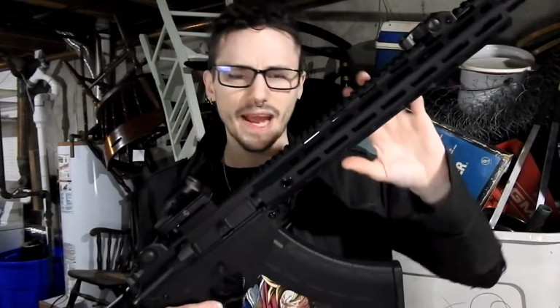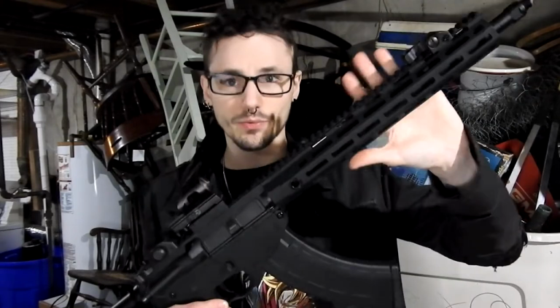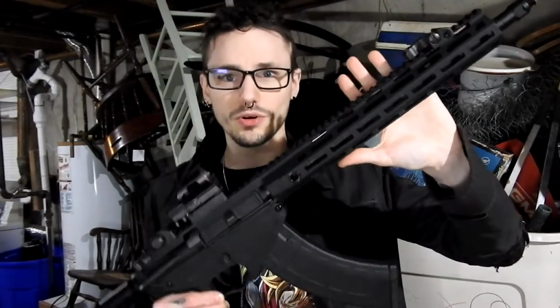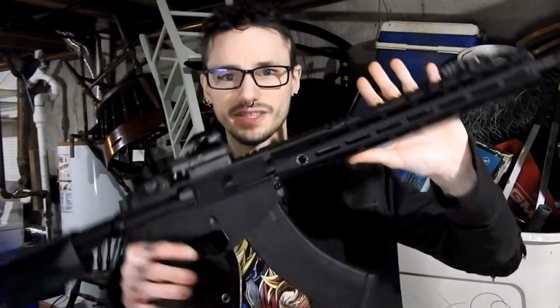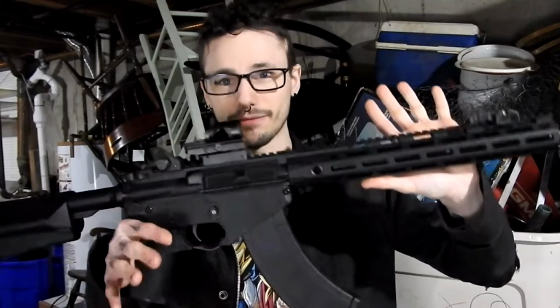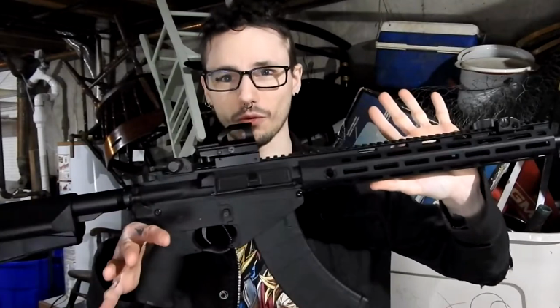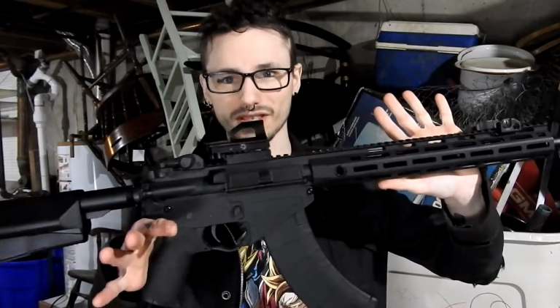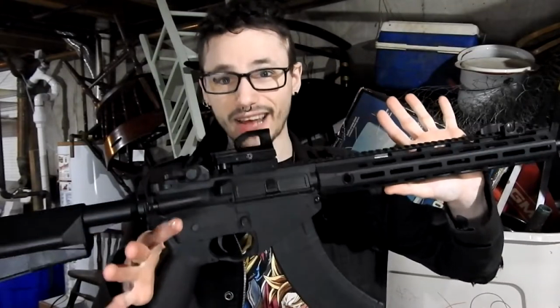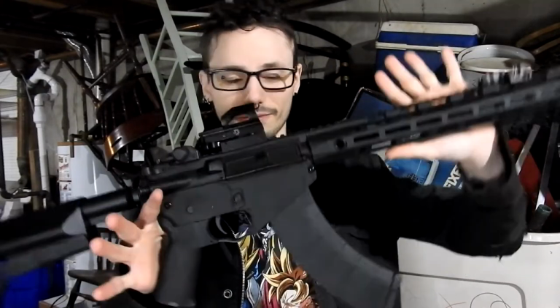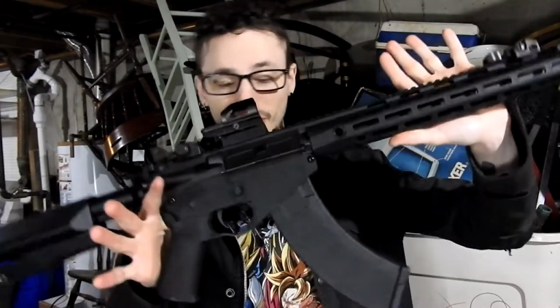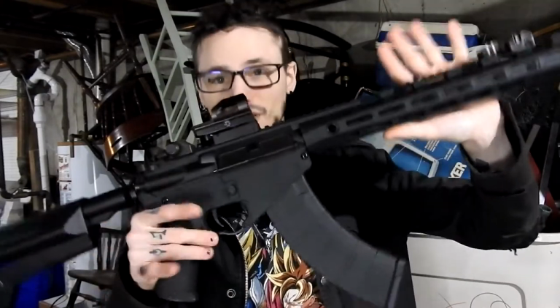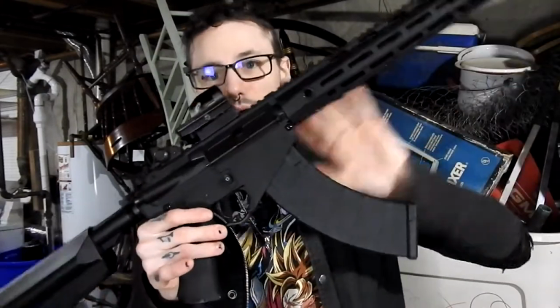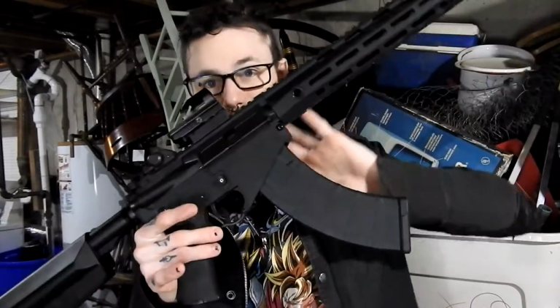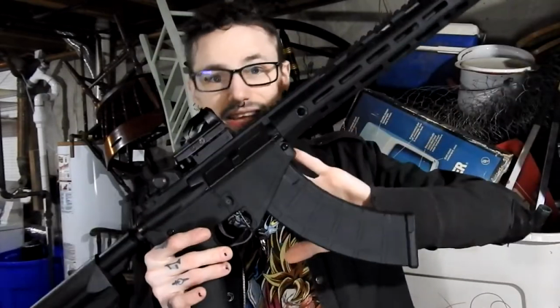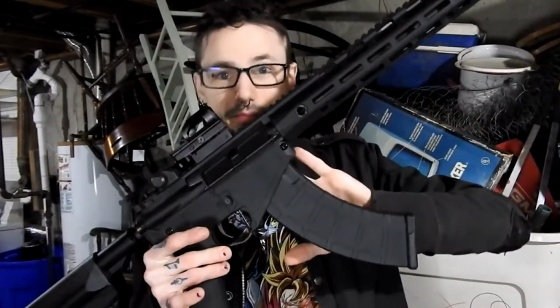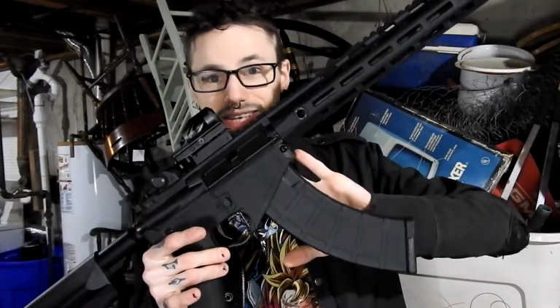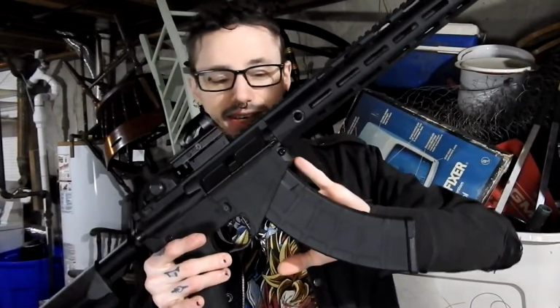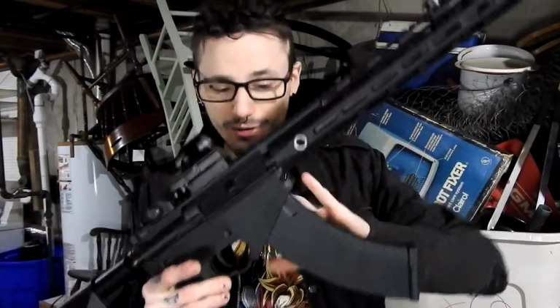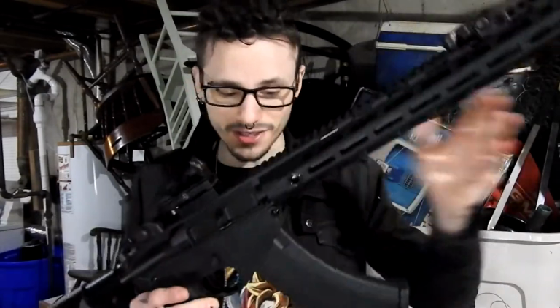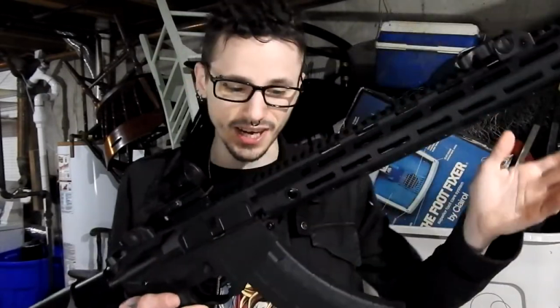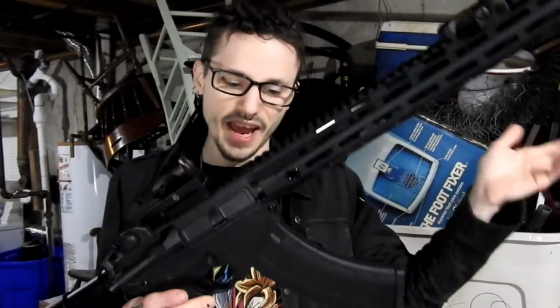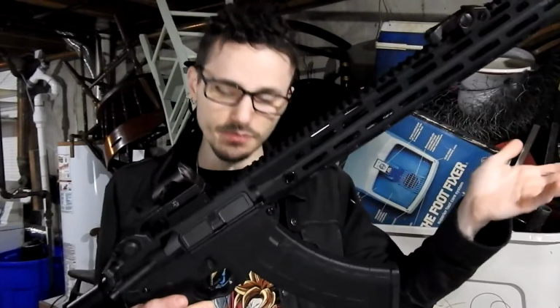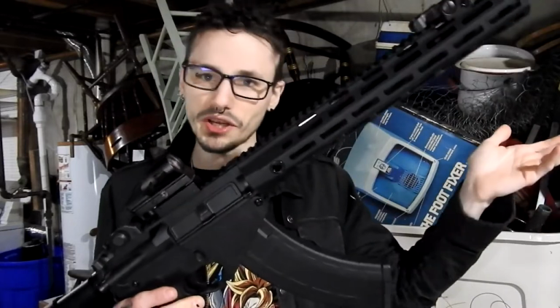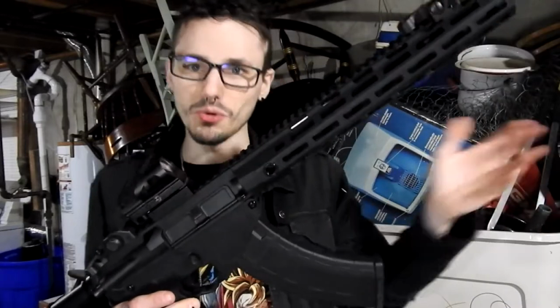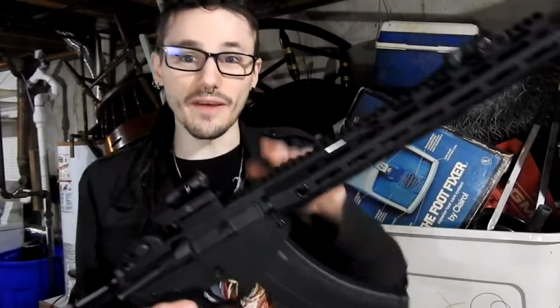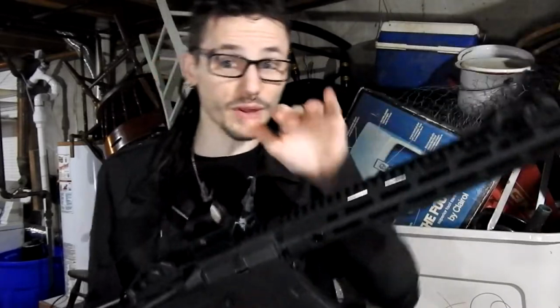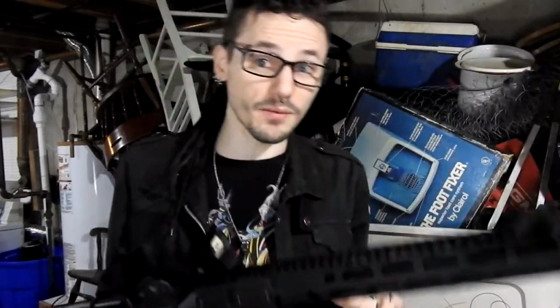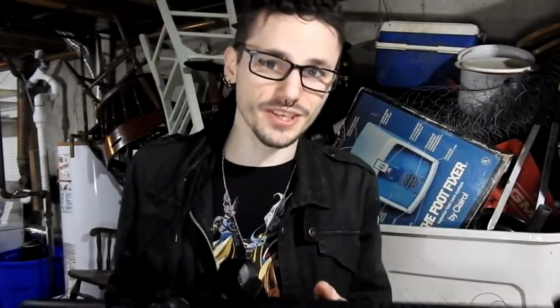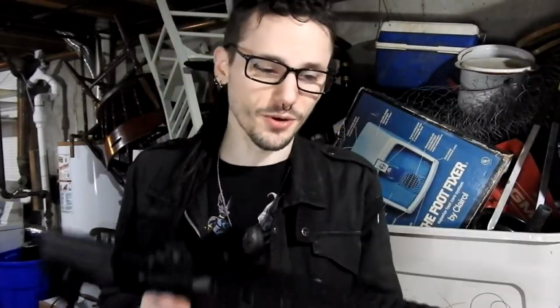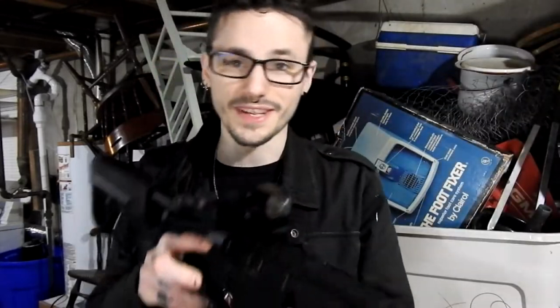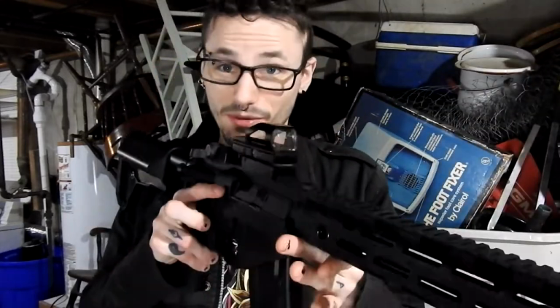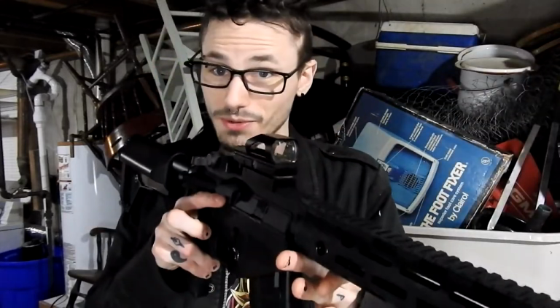It's a pretty cool gun. It's an M4 style build with an AK magazine and gearbox inside. It's pretty cool. If you play PUBG, you'll know it as the Mutant.